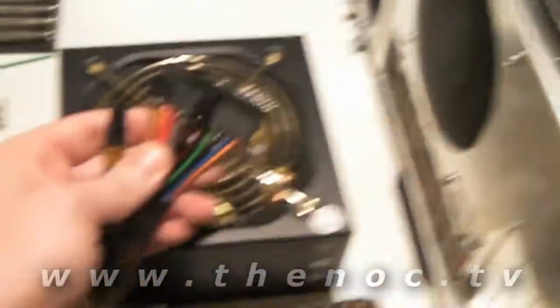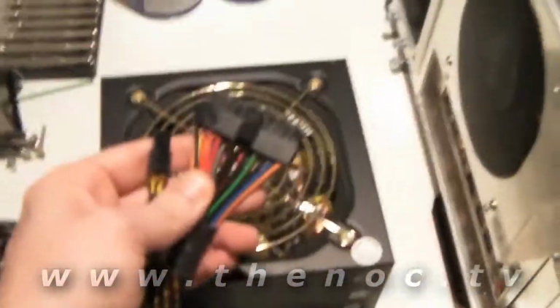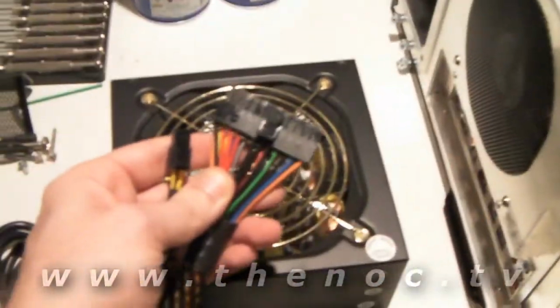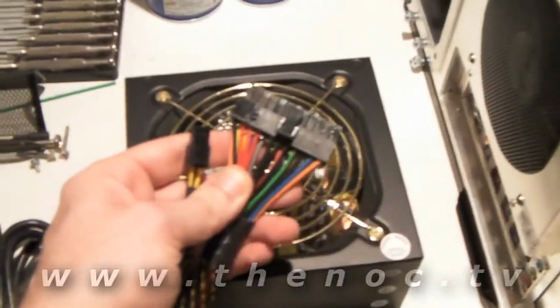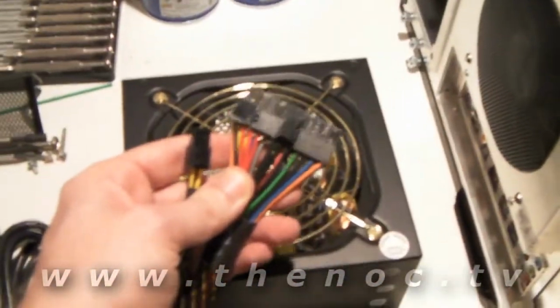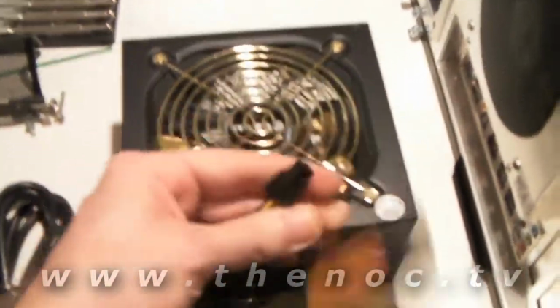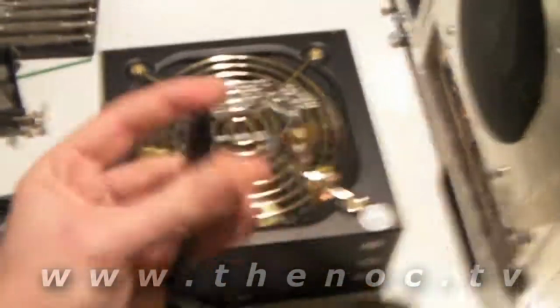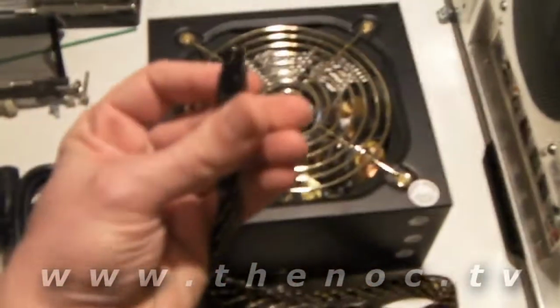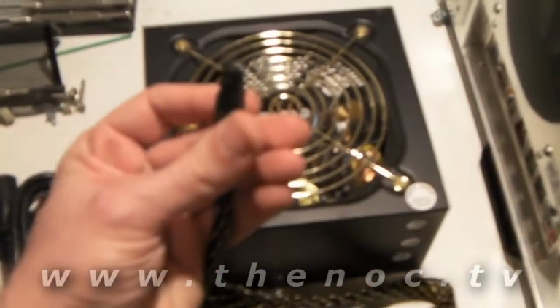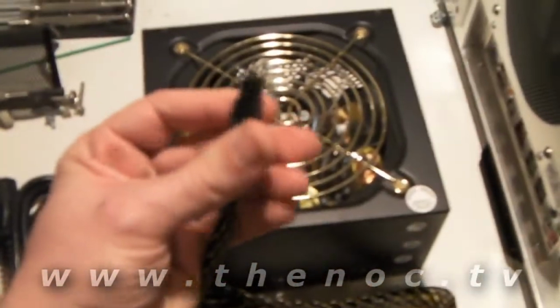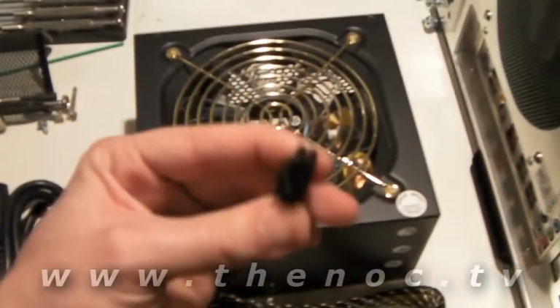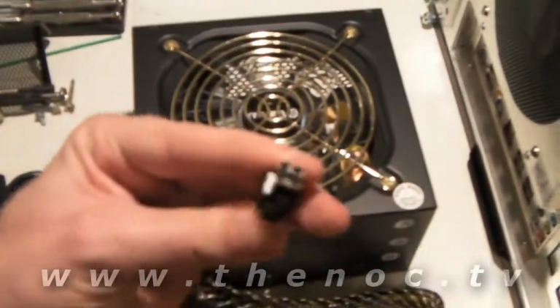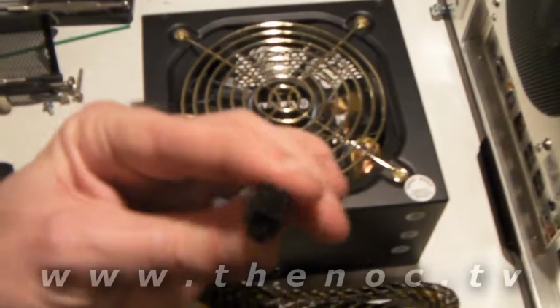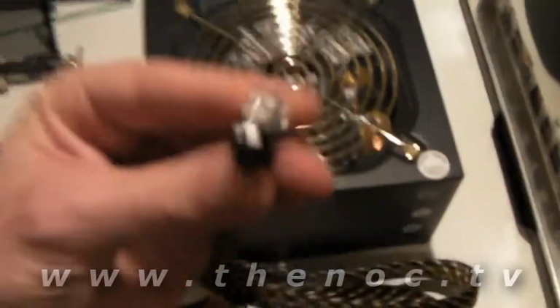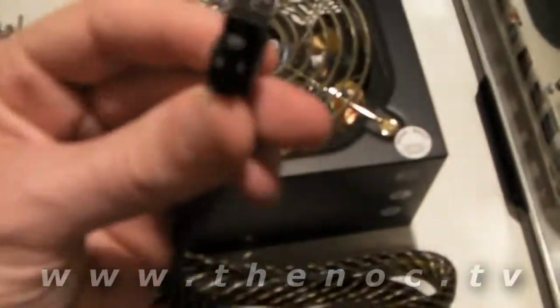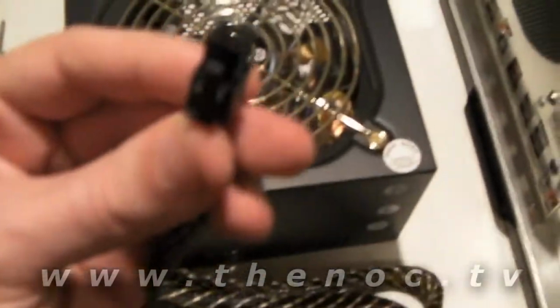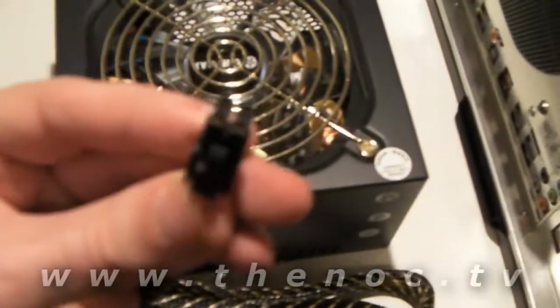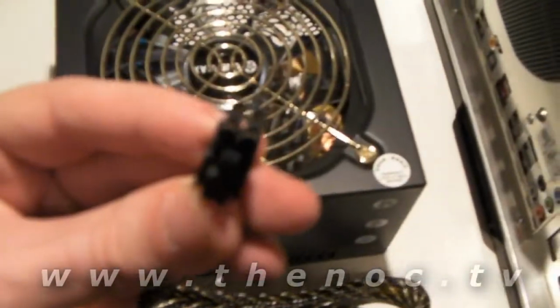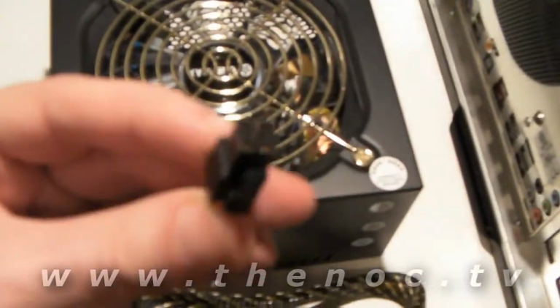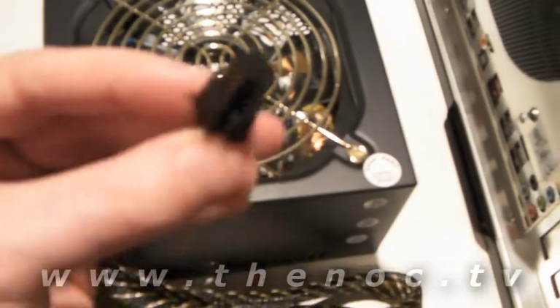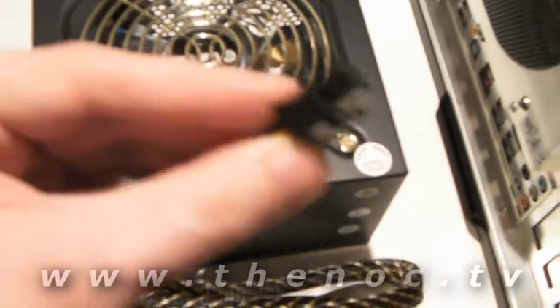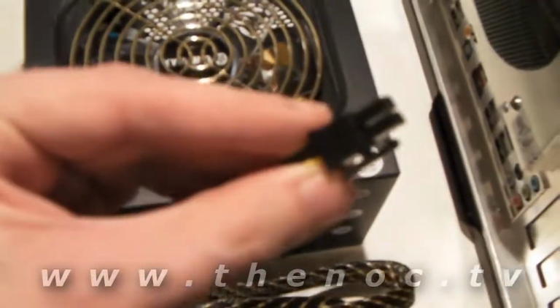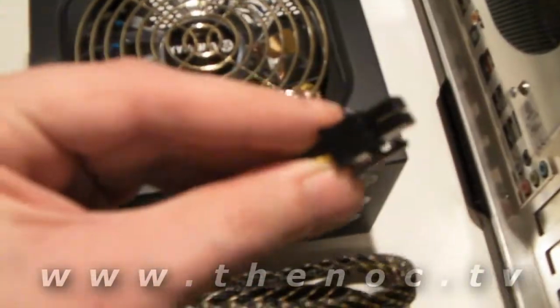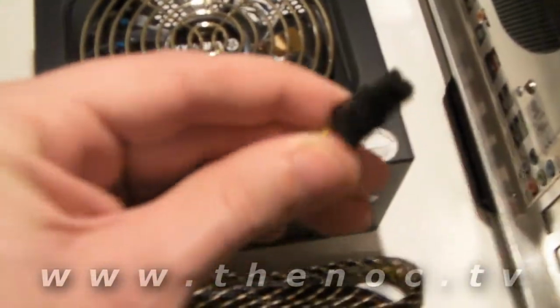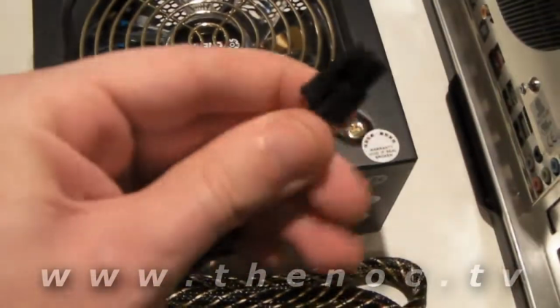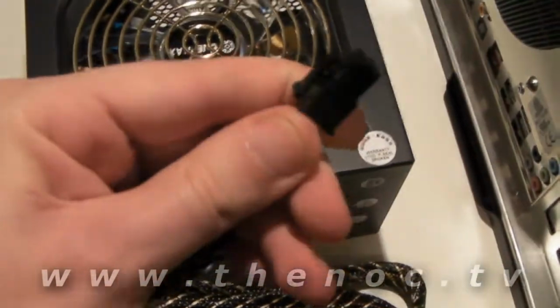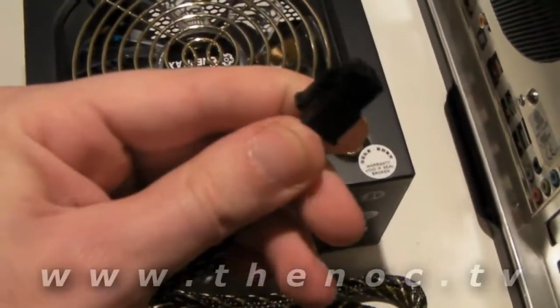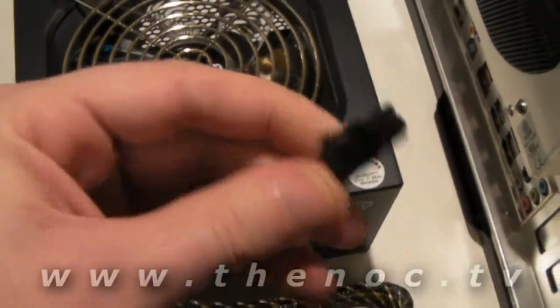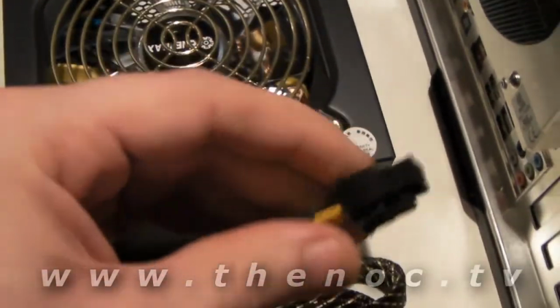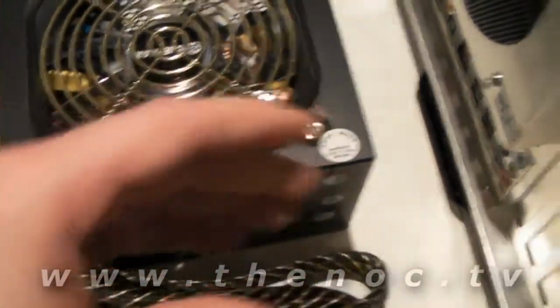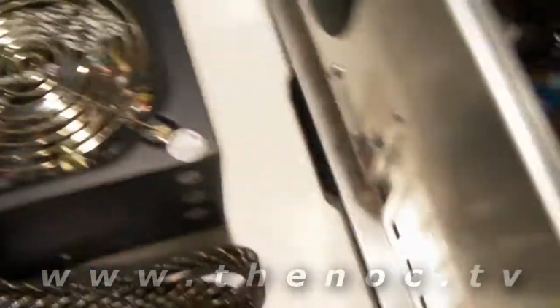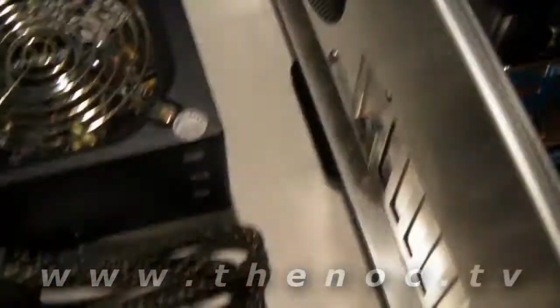You got your main power connector and your 4-pin processor connectors, sometimes labeled P4.